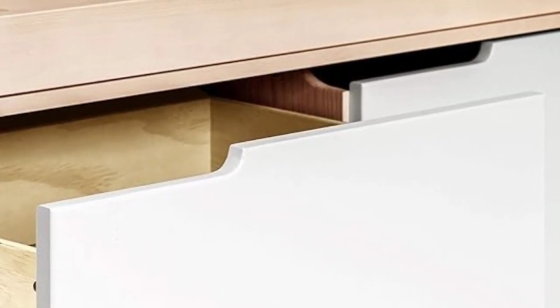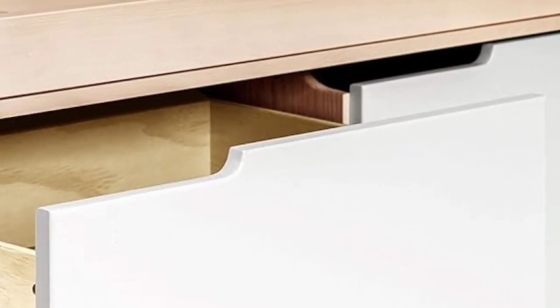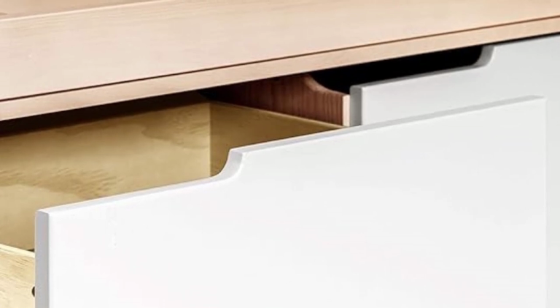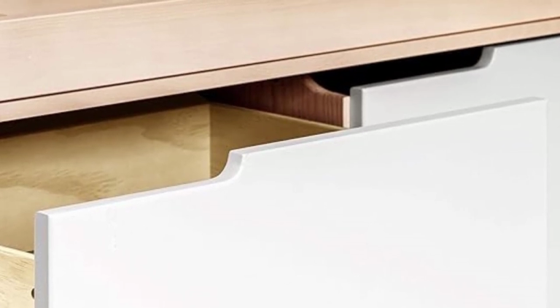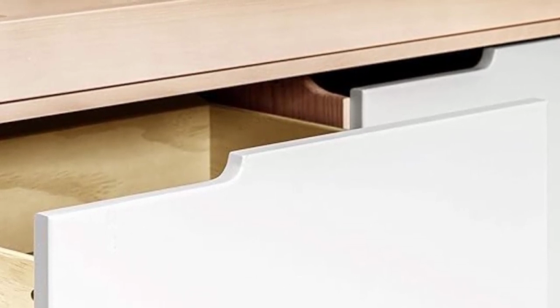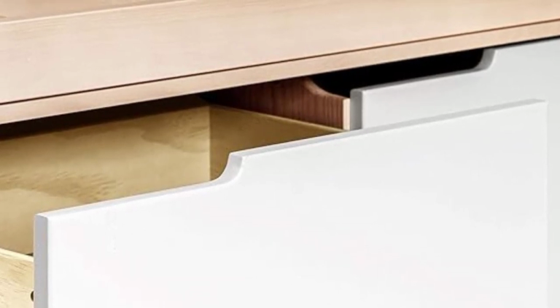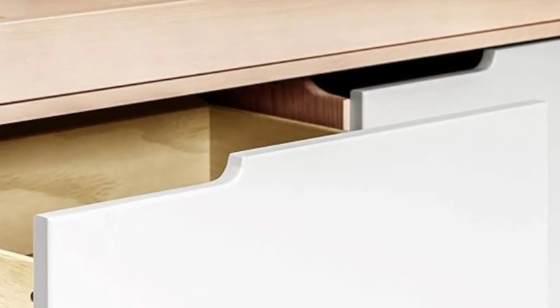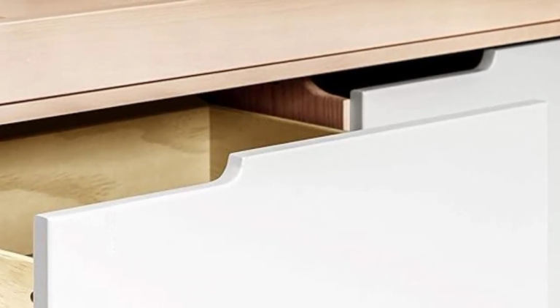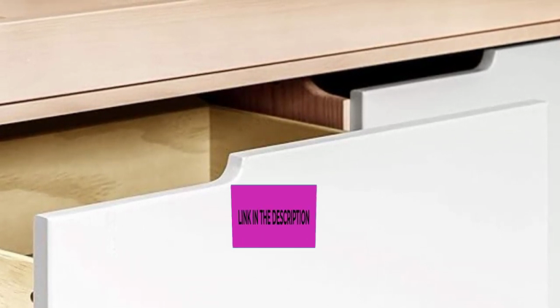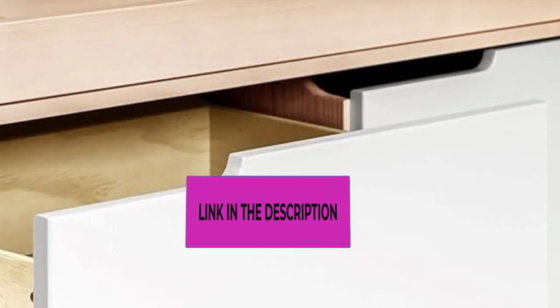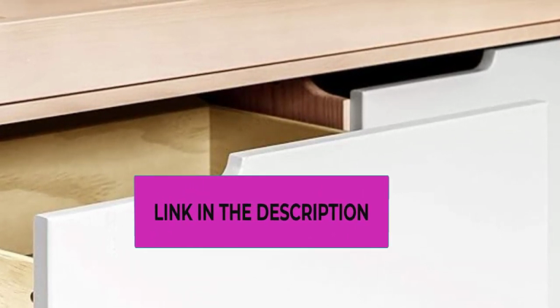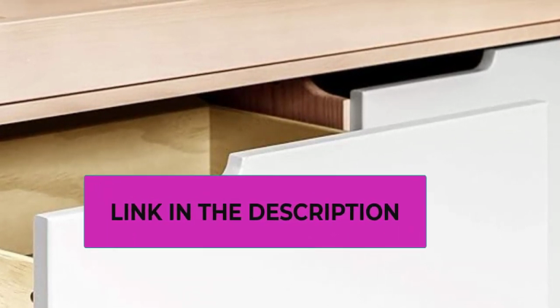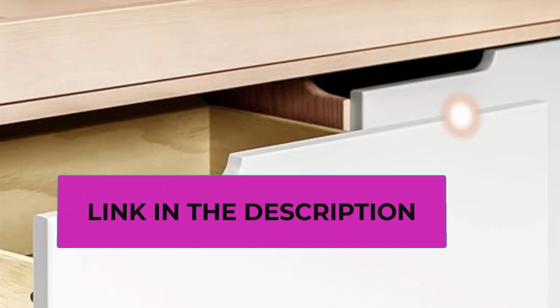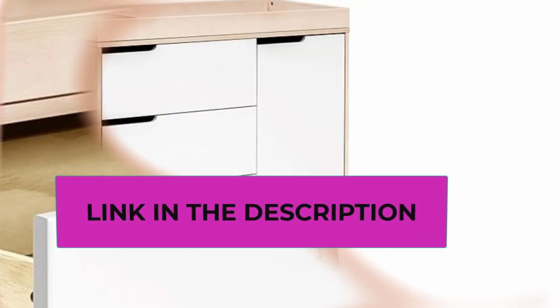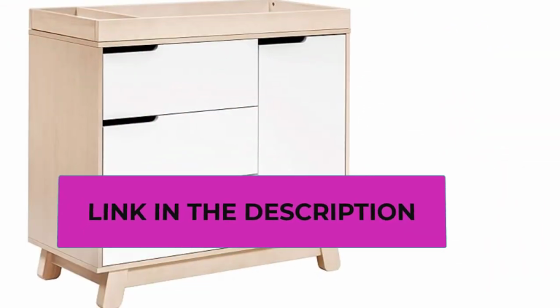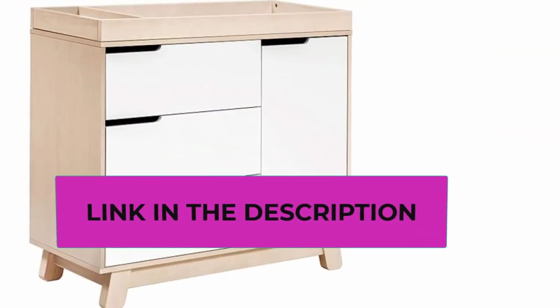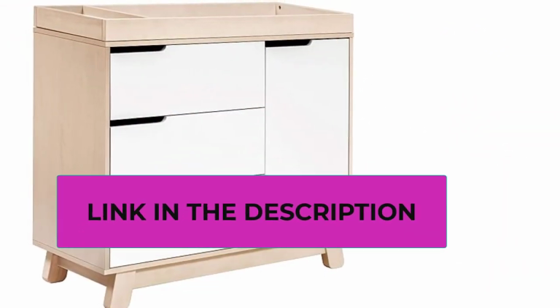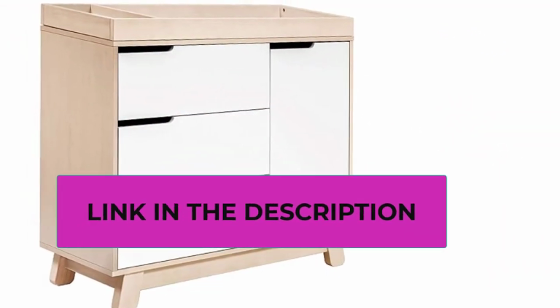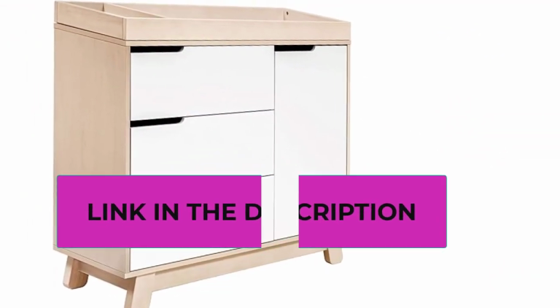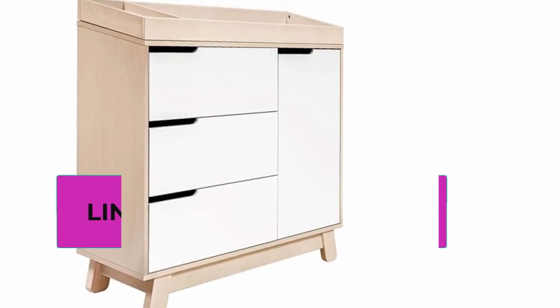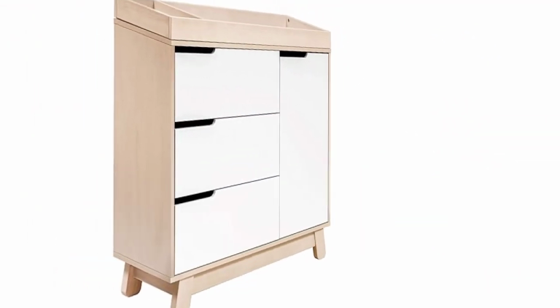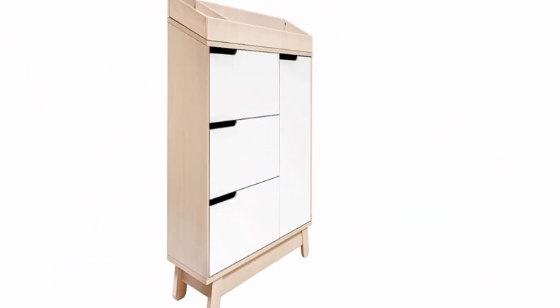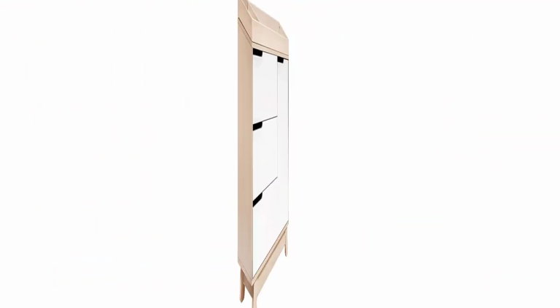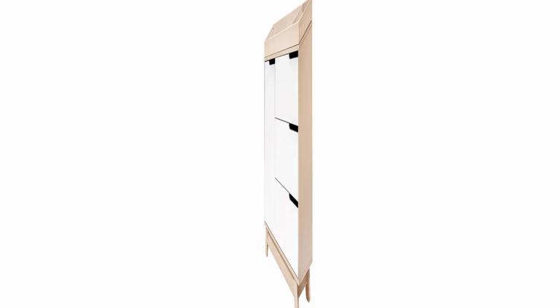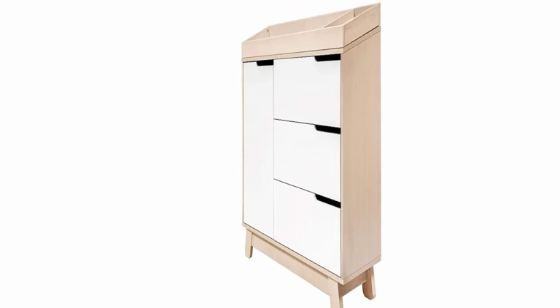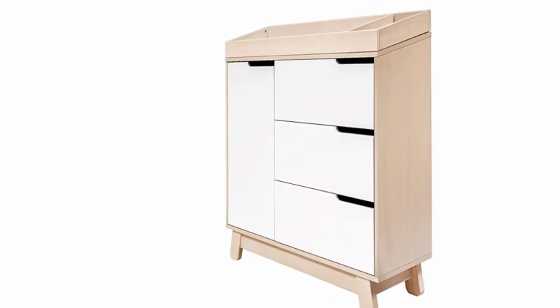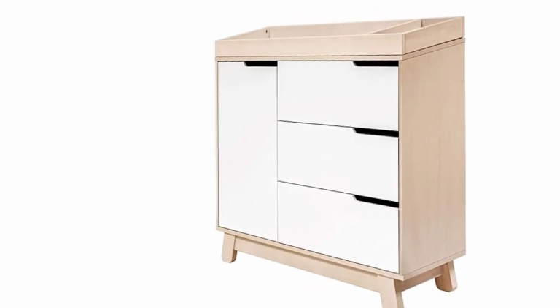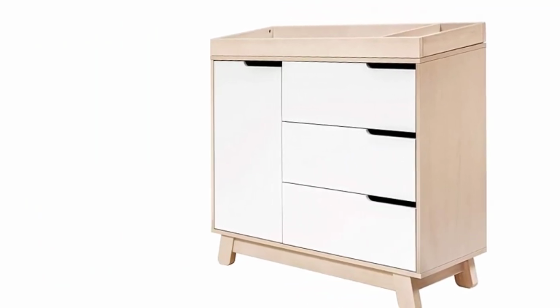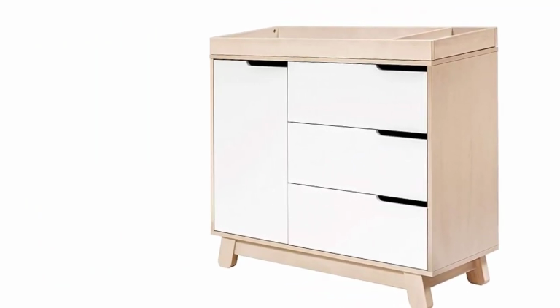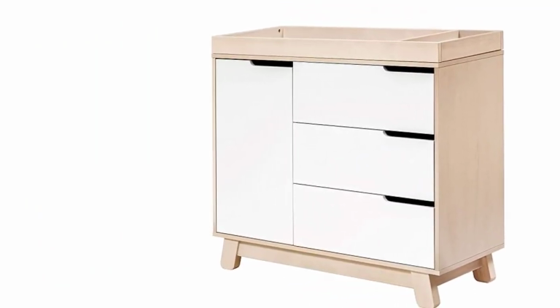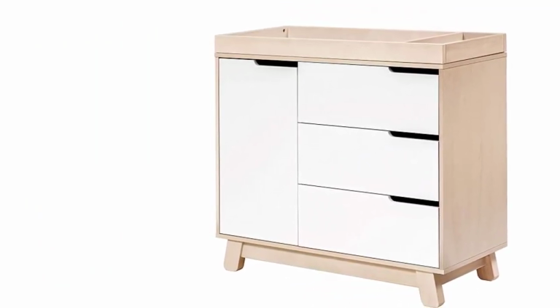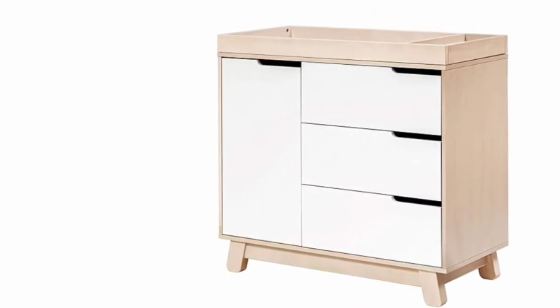Consciously crafted — the base is constructed with sustainably sourced New Zealand pine wood for durability. TSCA compliant engineered wood is used in the drawer fronts and frame. Finished in a non-toxic multi-step painting and staining process that is lead and phthalate safe.